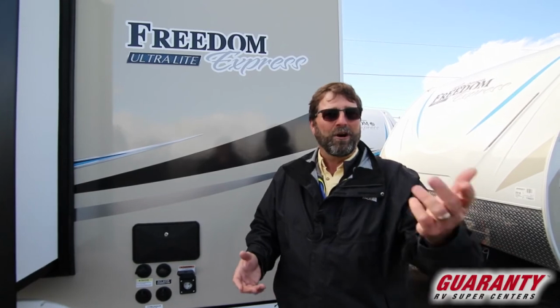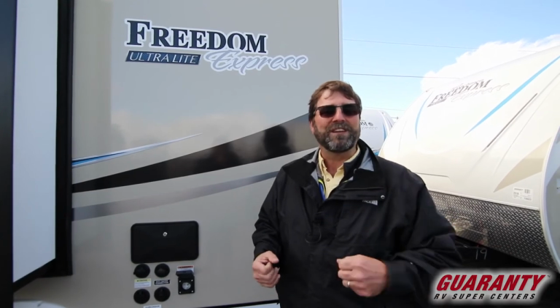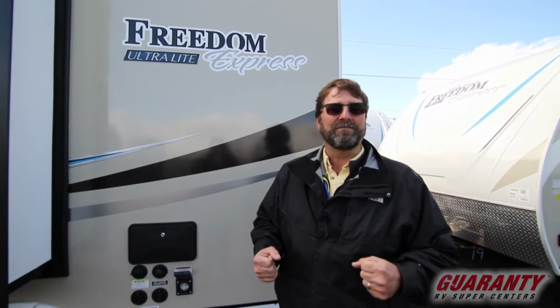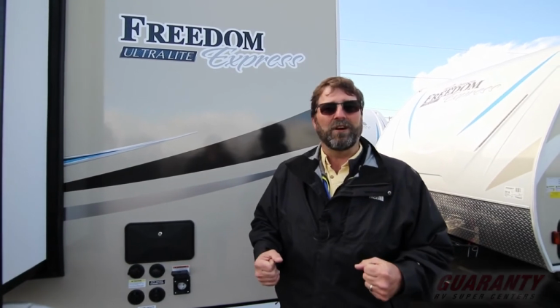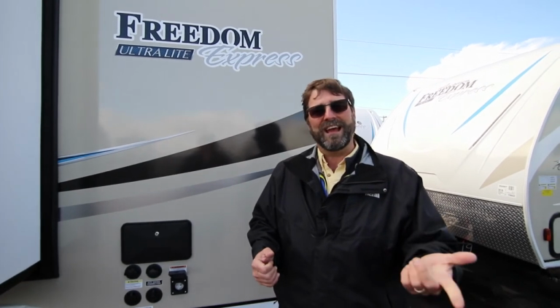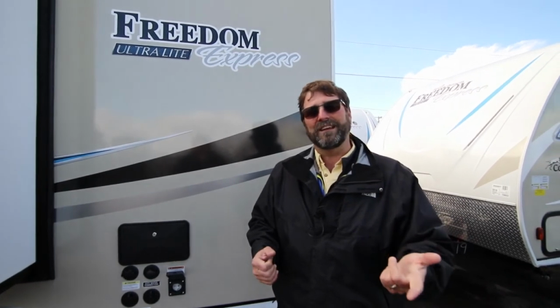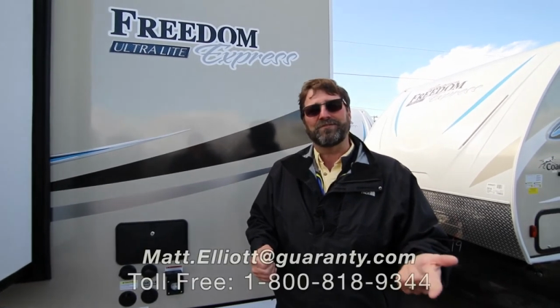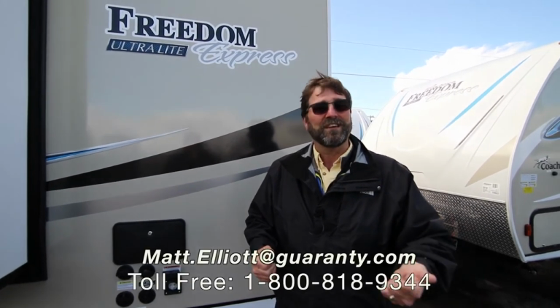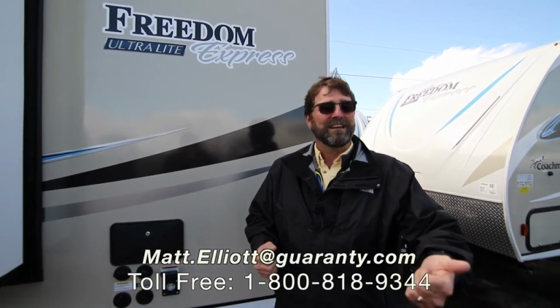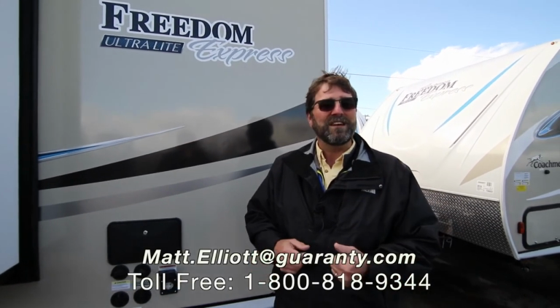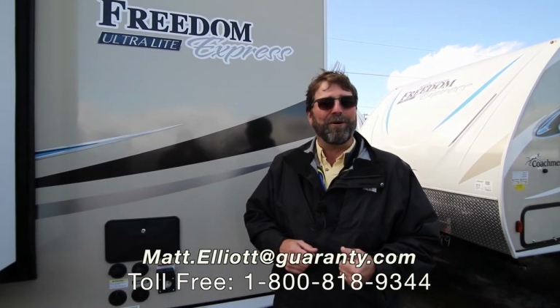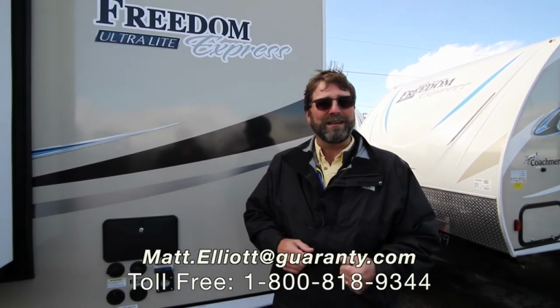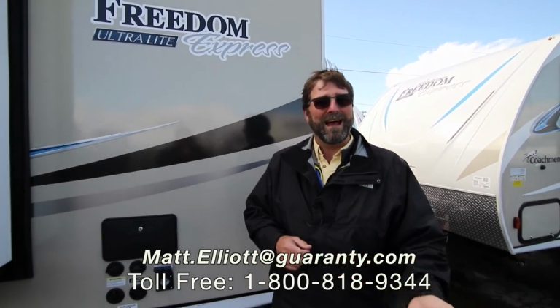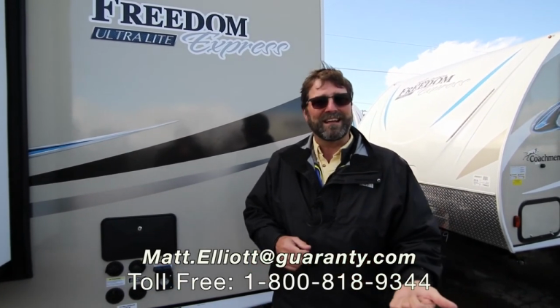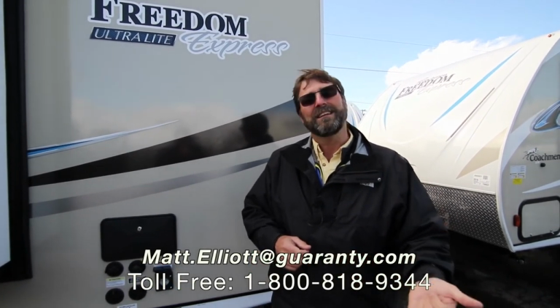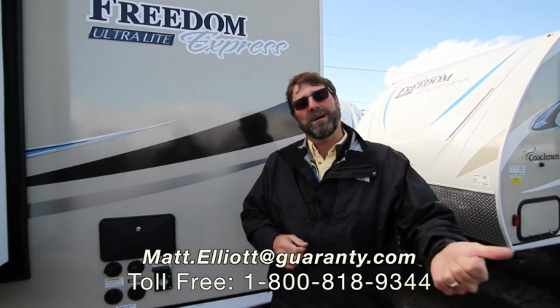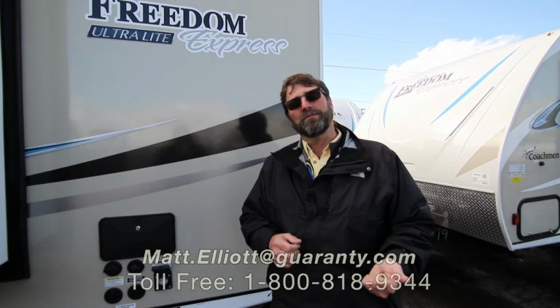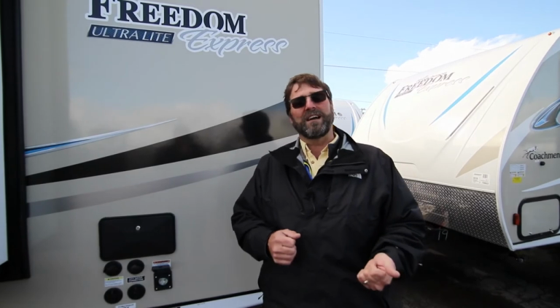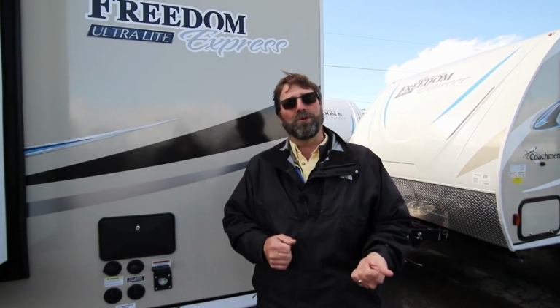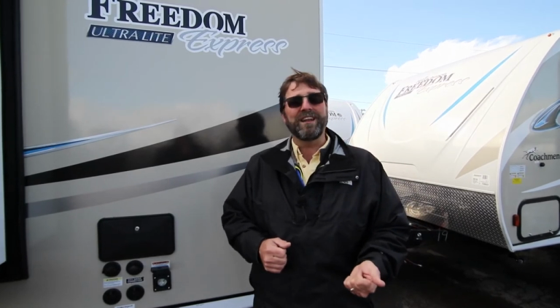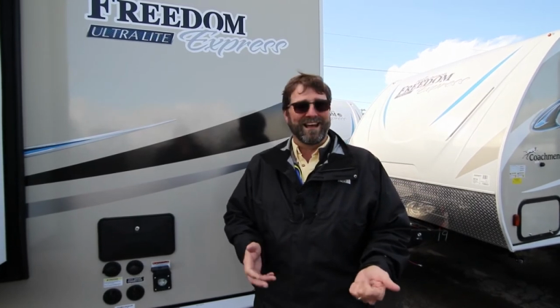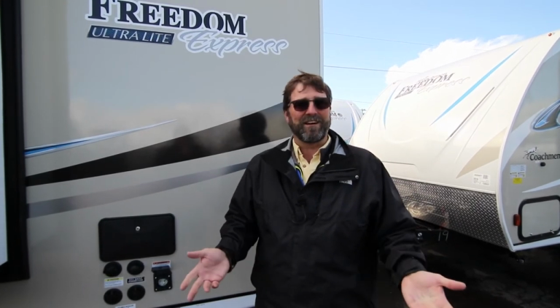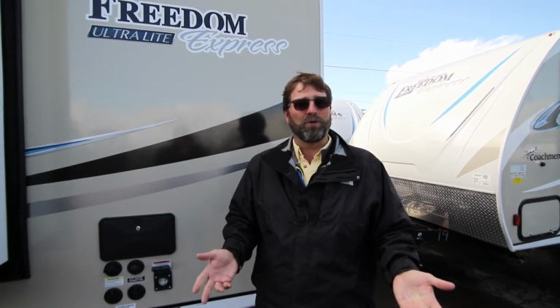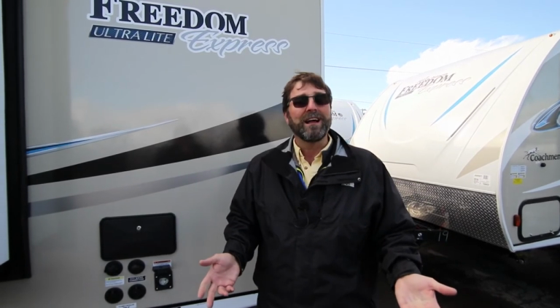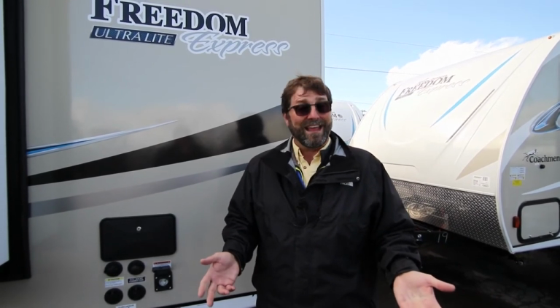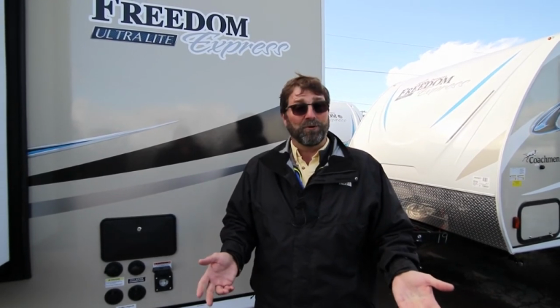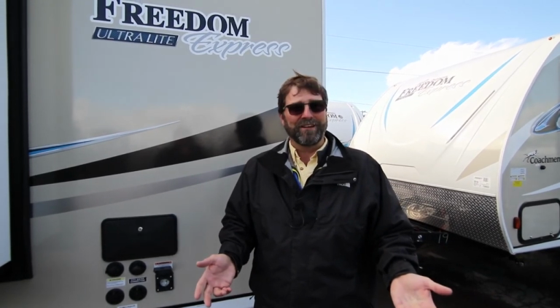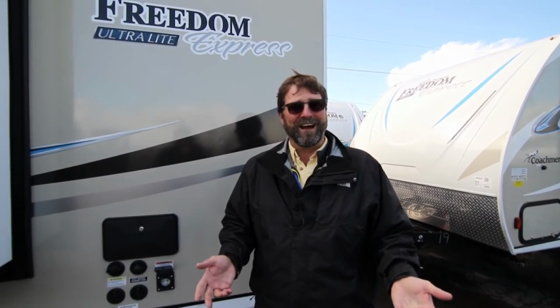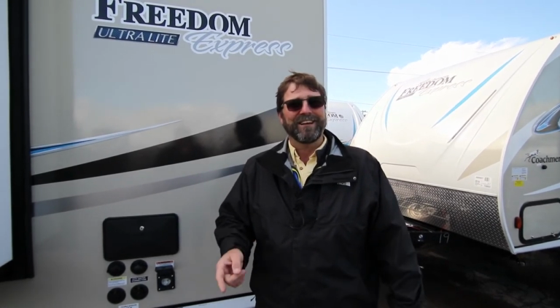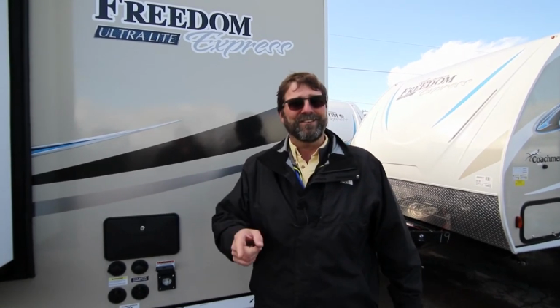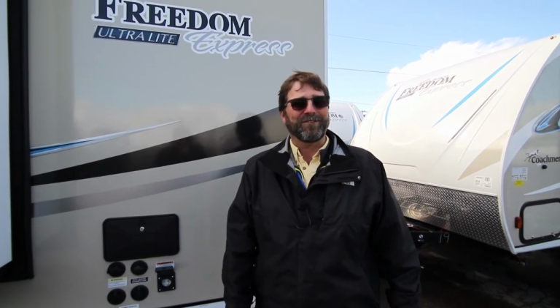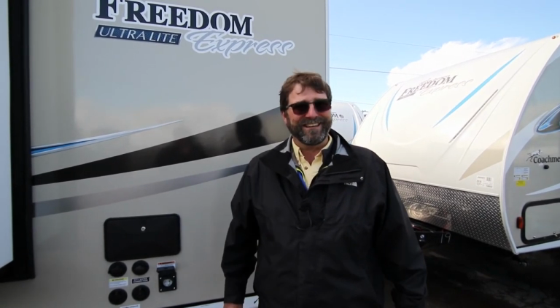I hope you liked the video. If you have any questions give me a call. My name is Matt Elliott and my number is 541-954-8495. Have a great day!